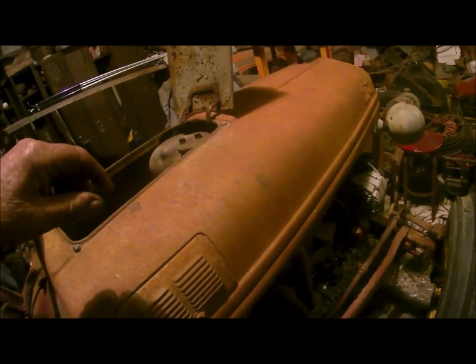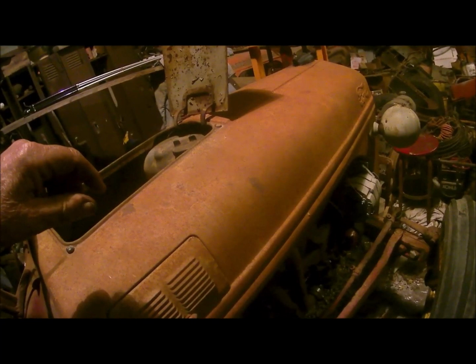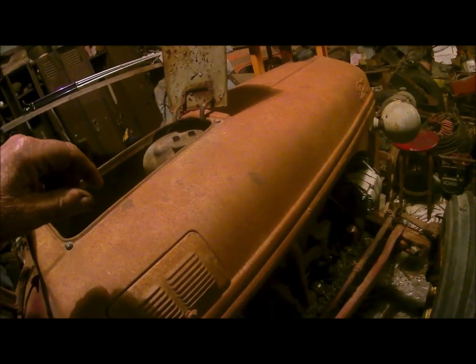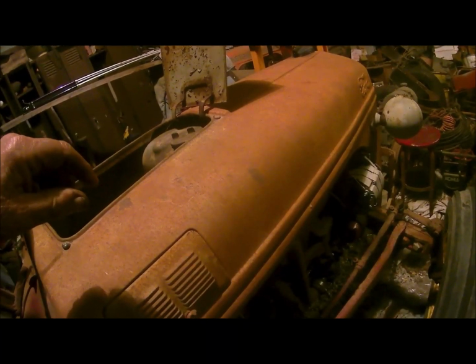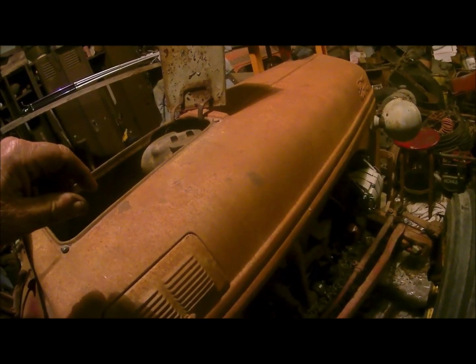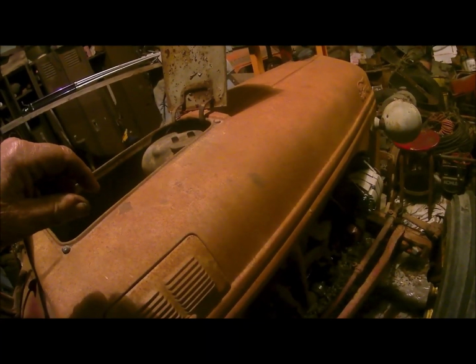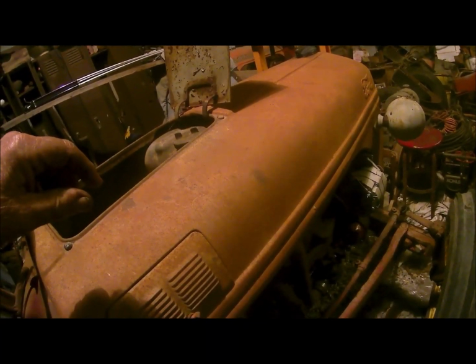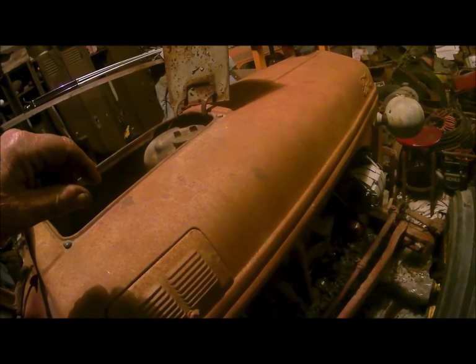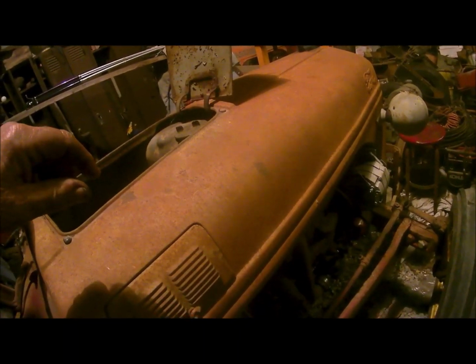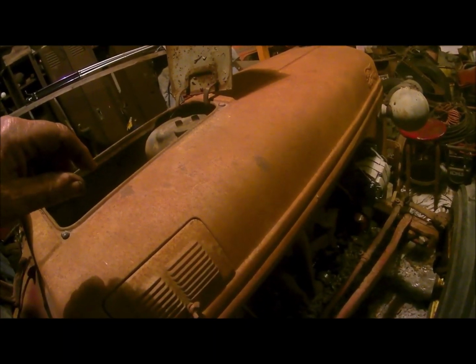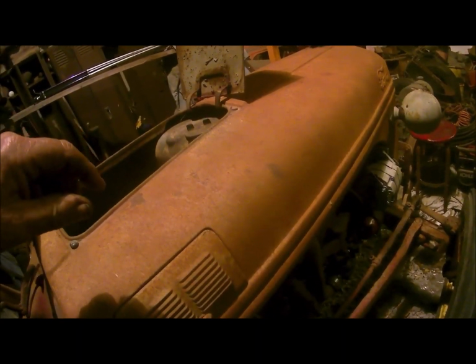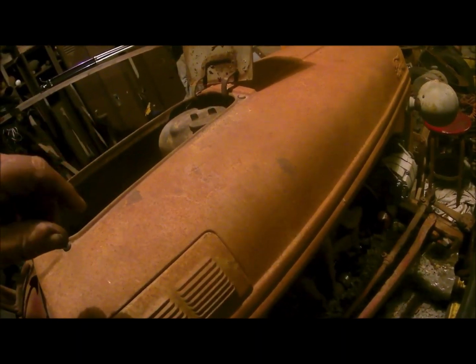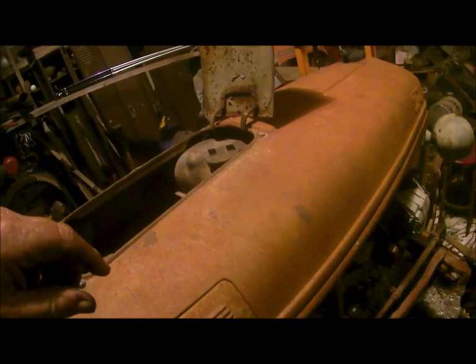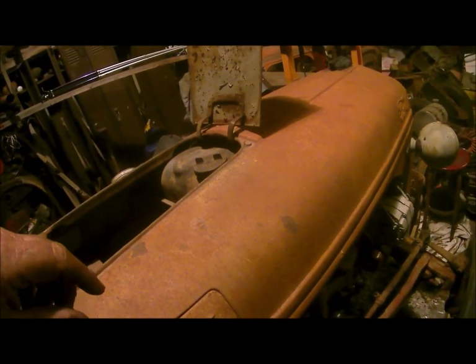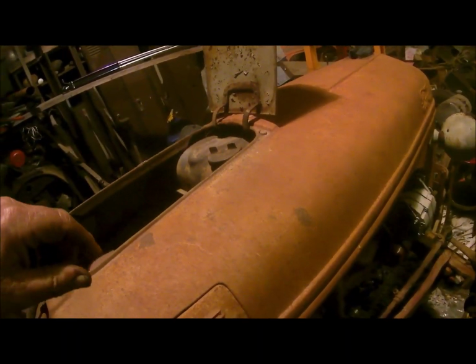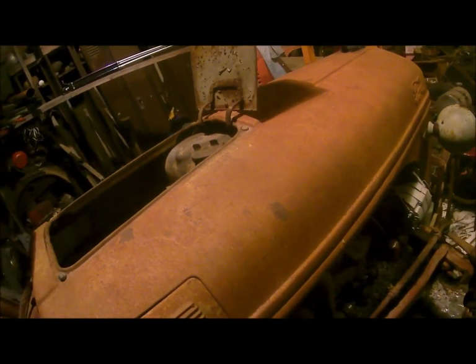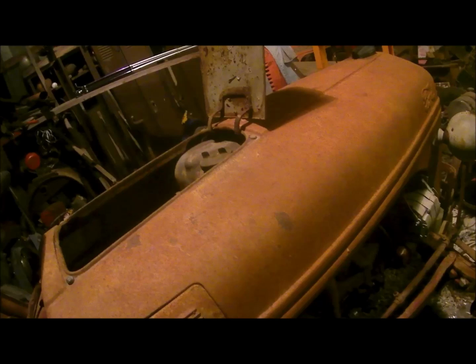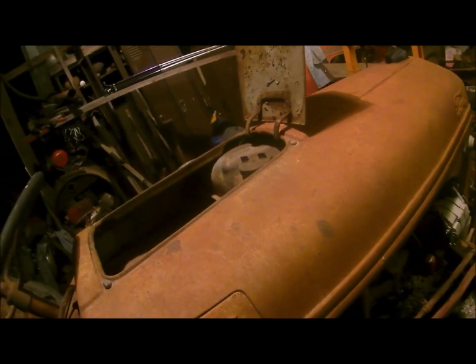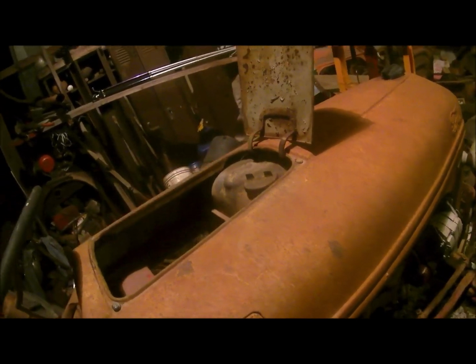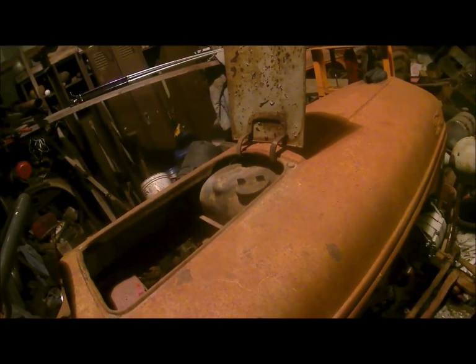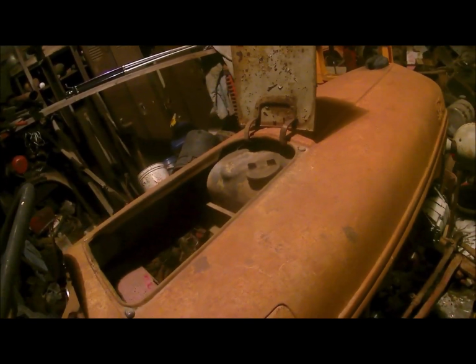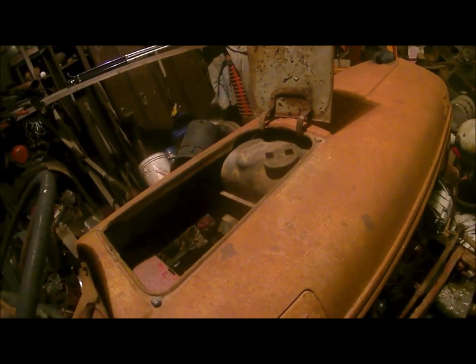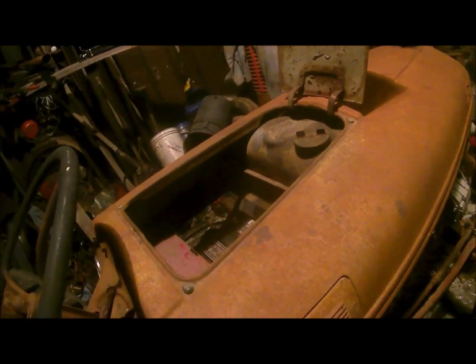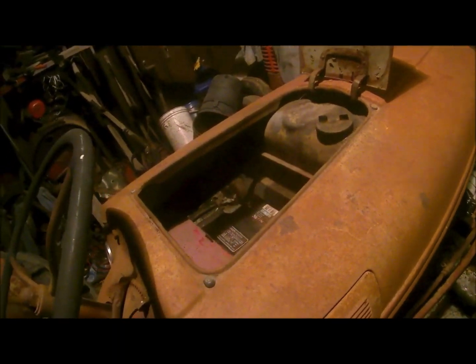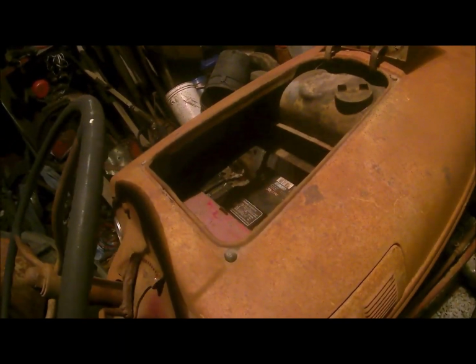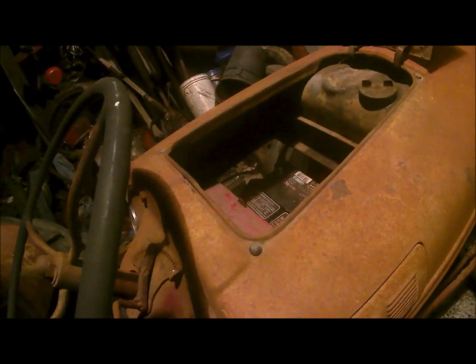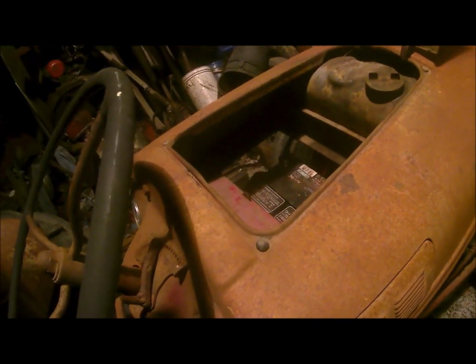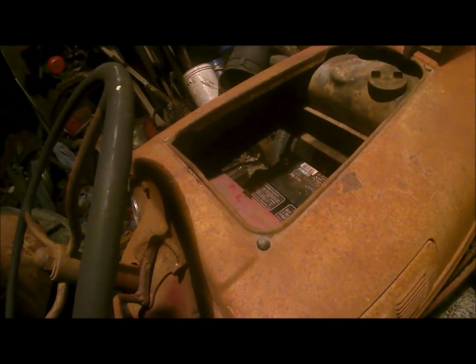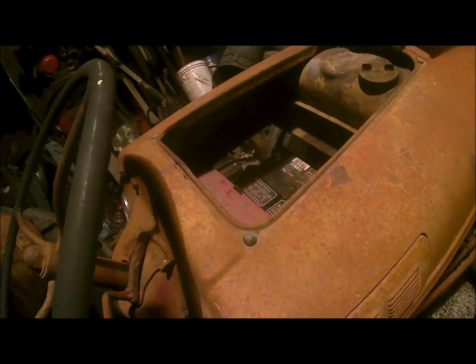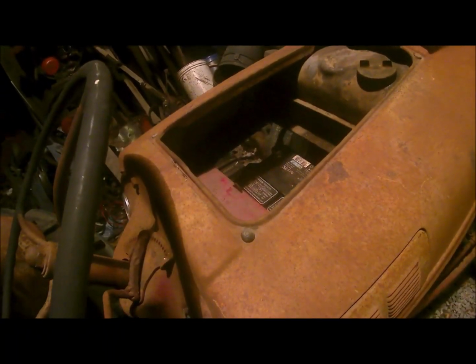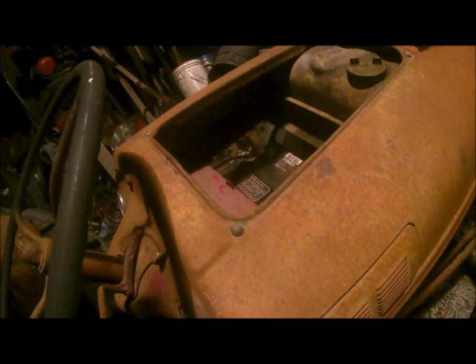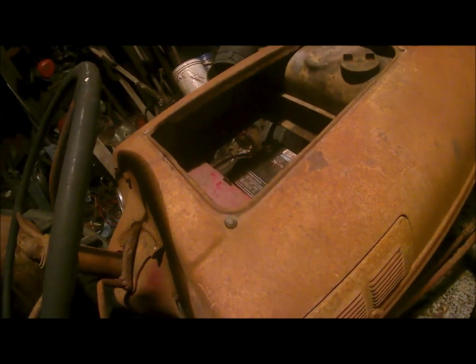Well, I'm back out here at the barn again with this old Ford. I've done something here a minute ago that I've never done before that I remember. Let's see if it helped.